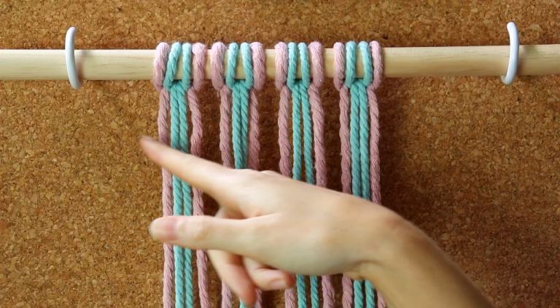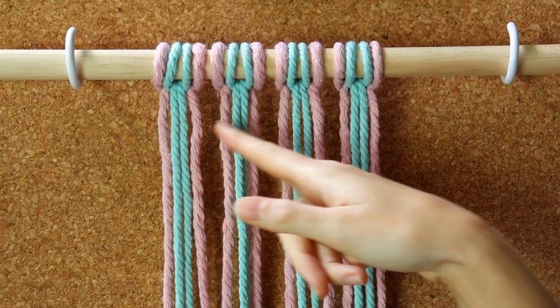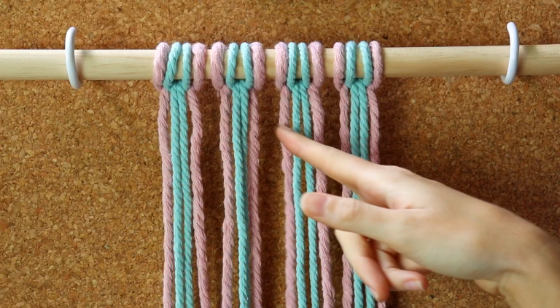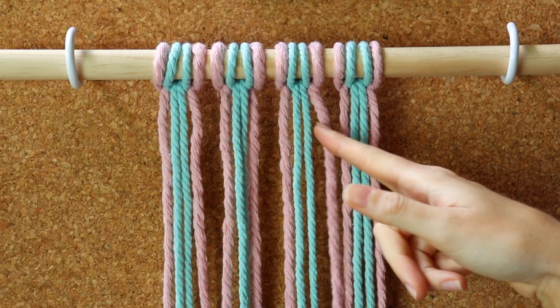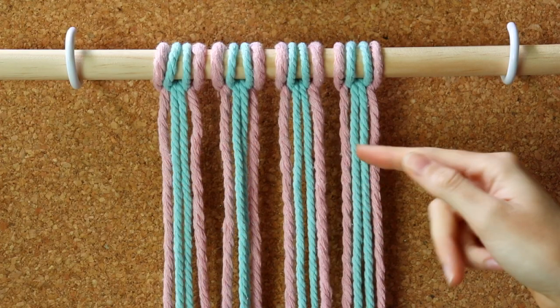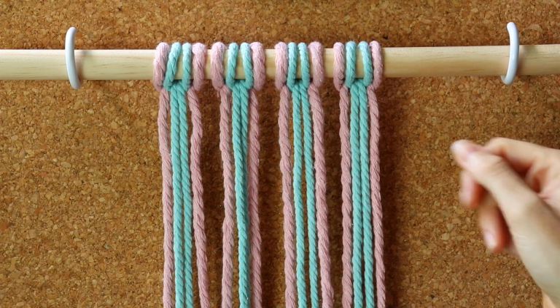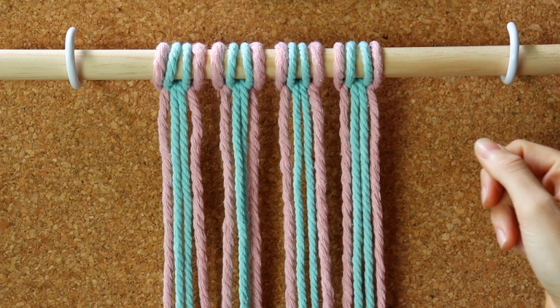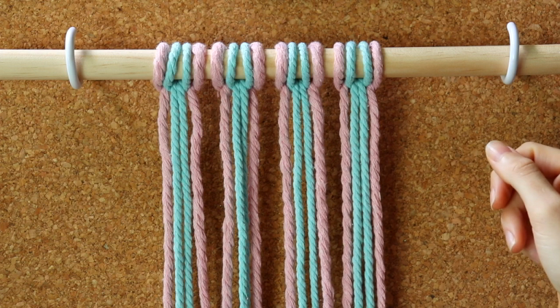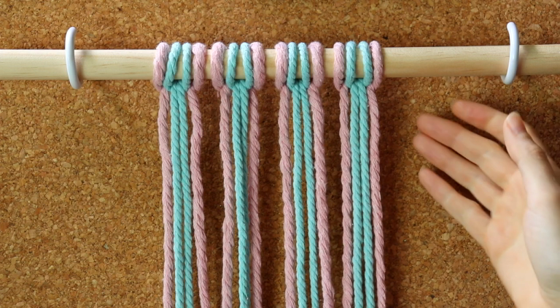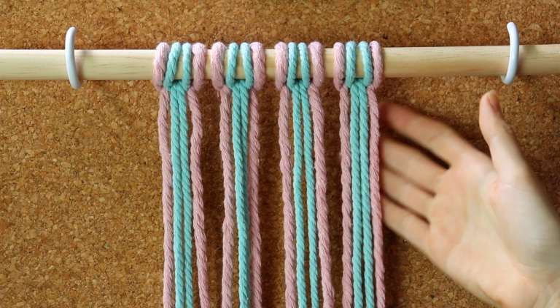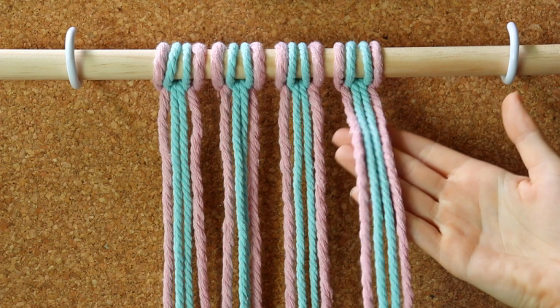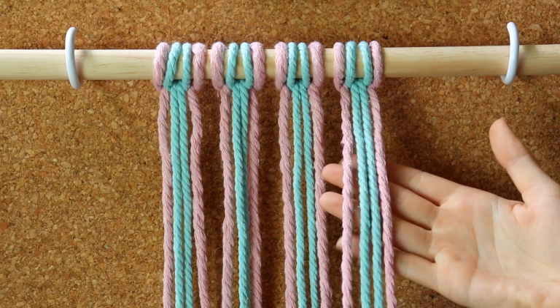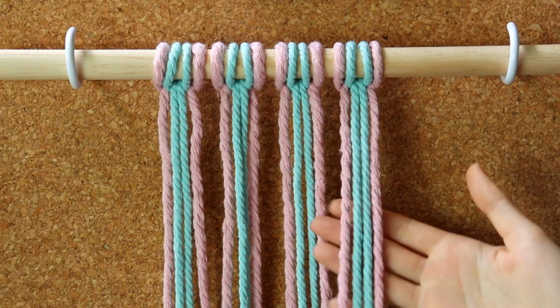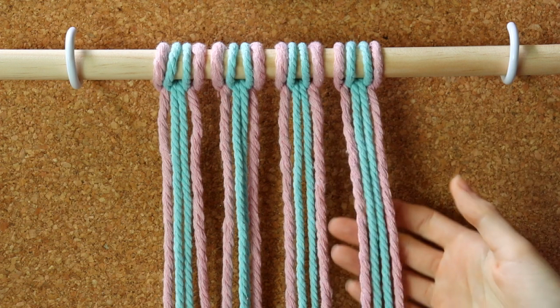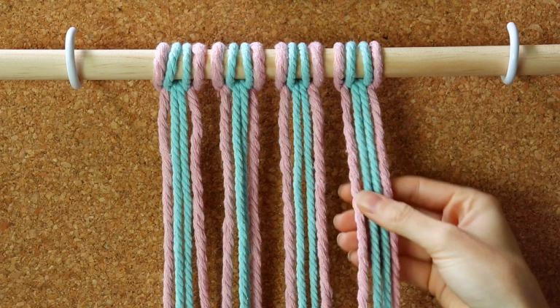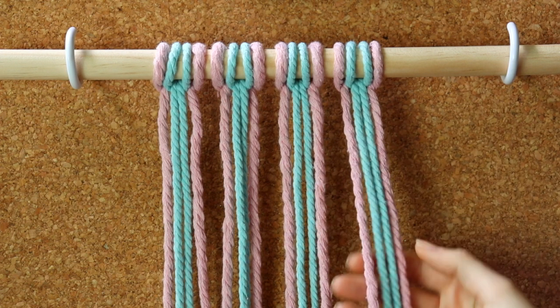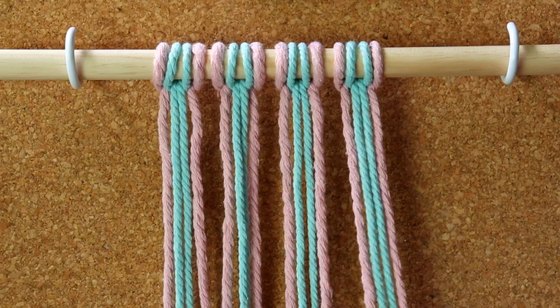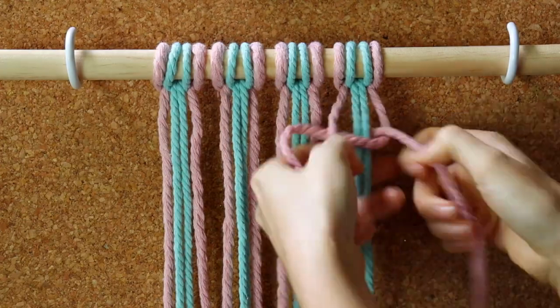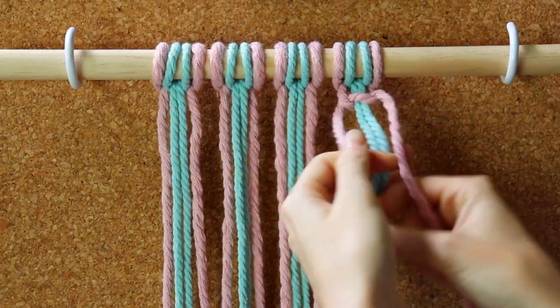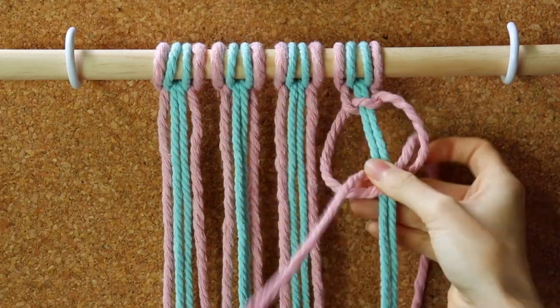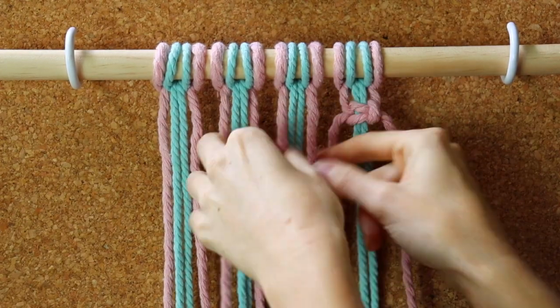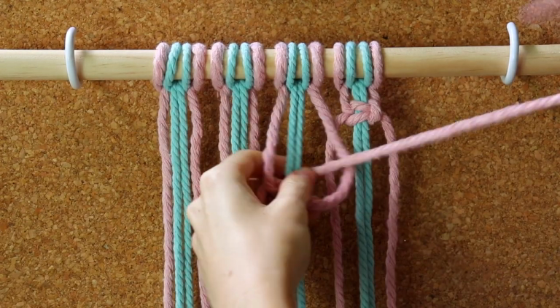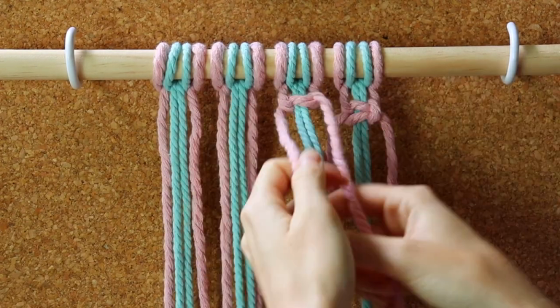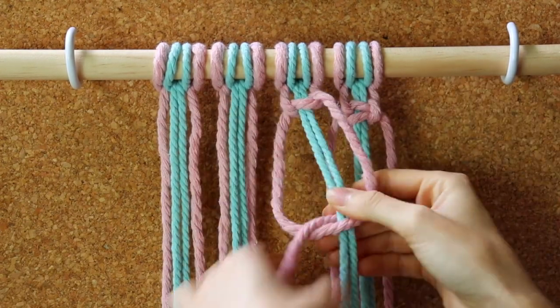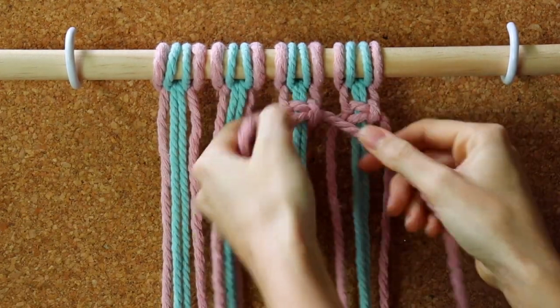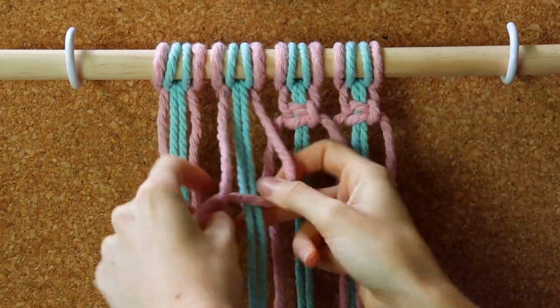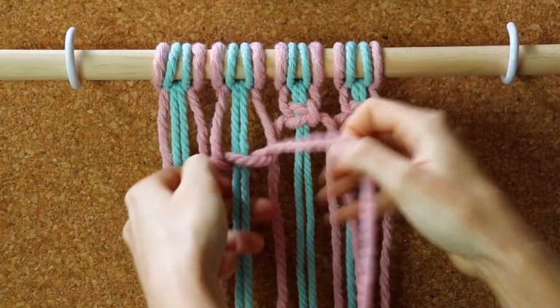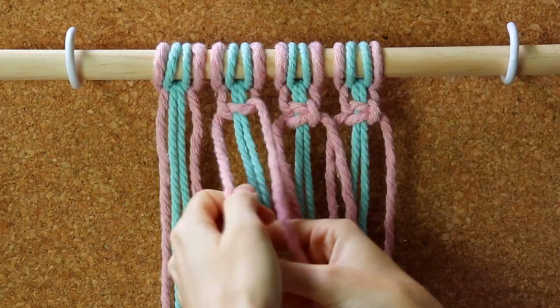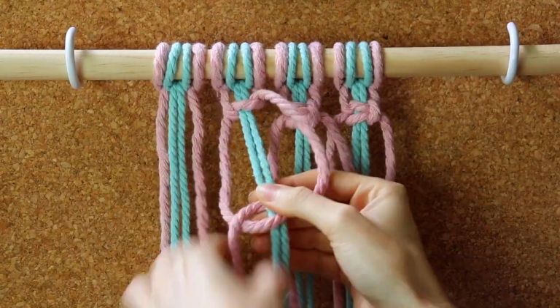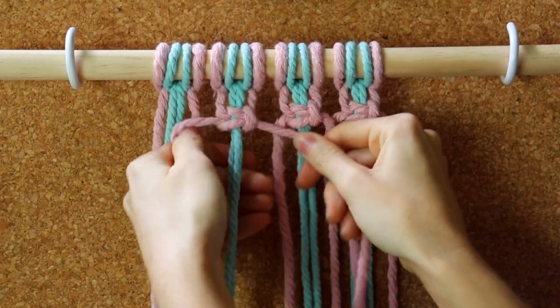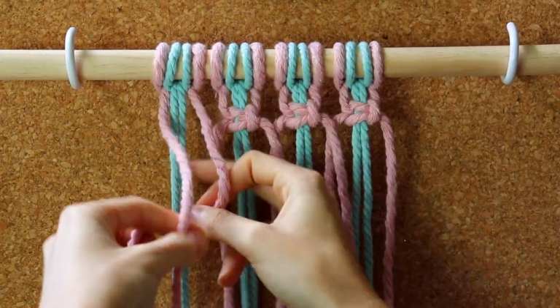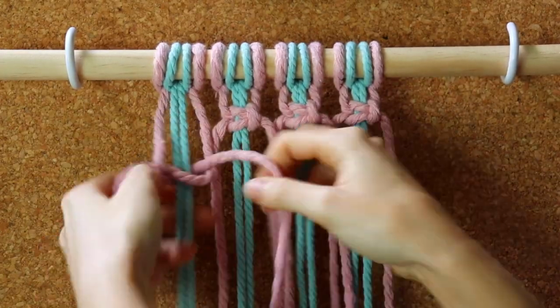Here I have 16 cords that I'm going to use to create the alternating square knot pattern. I have used two different colors so you can see what the cords are doing more clearly. We'll start by making a row of square knots, using the pink cords as the working cords and the blue cords as the filler cords.